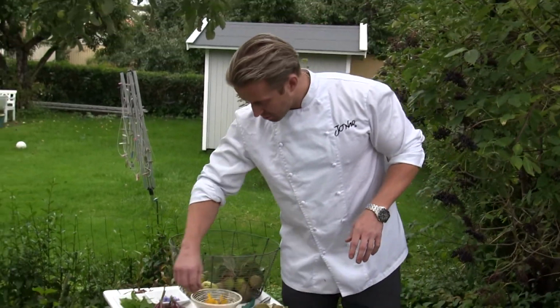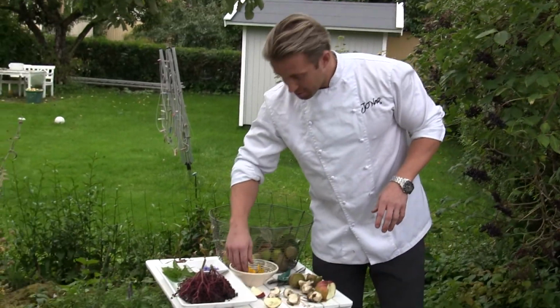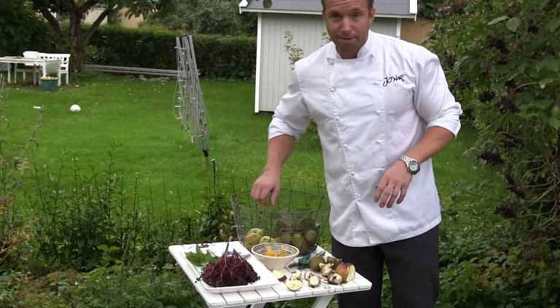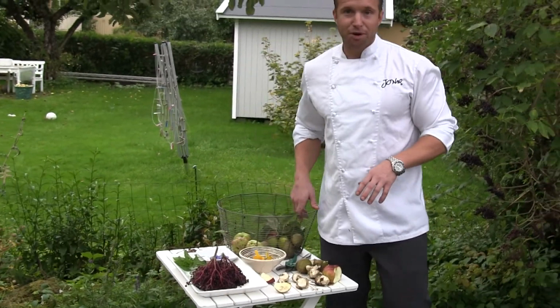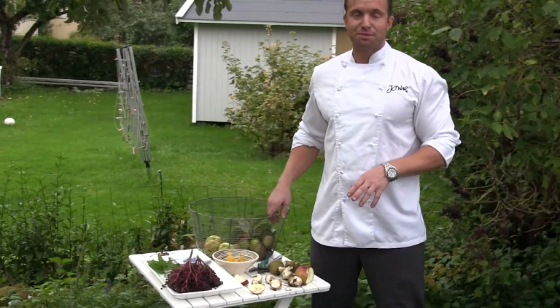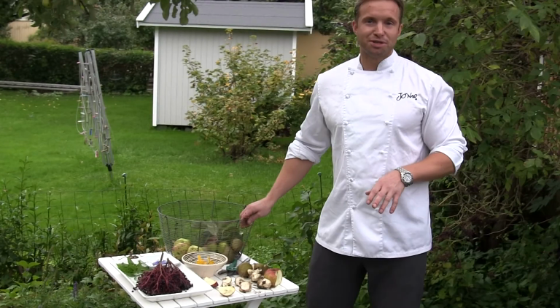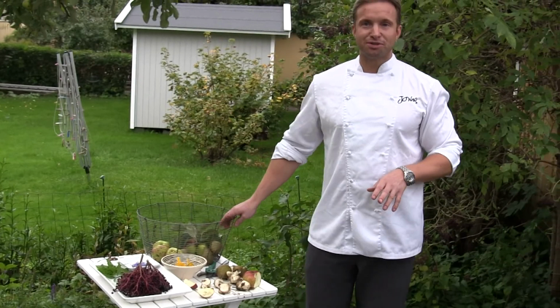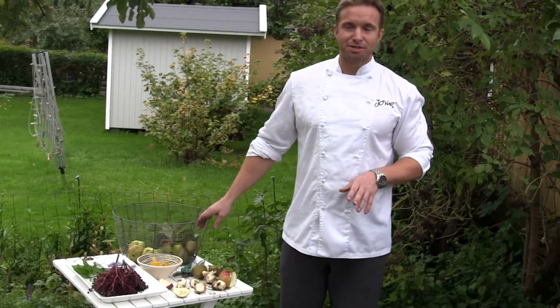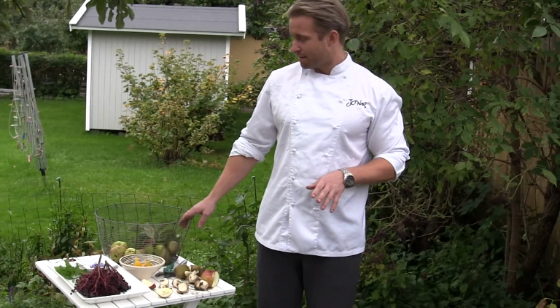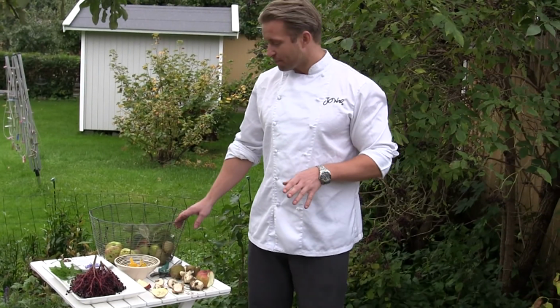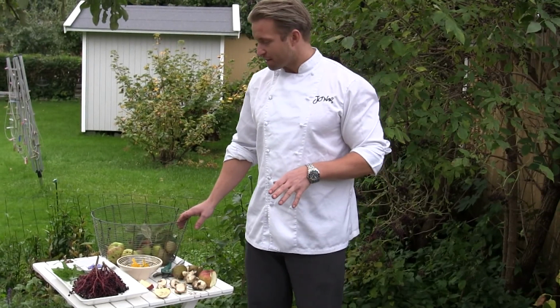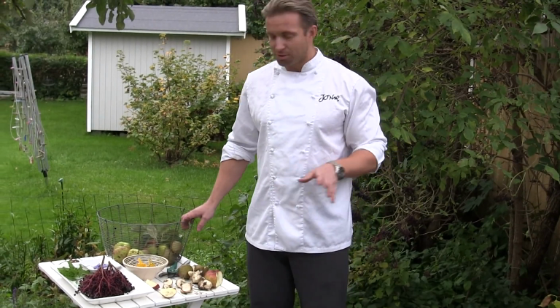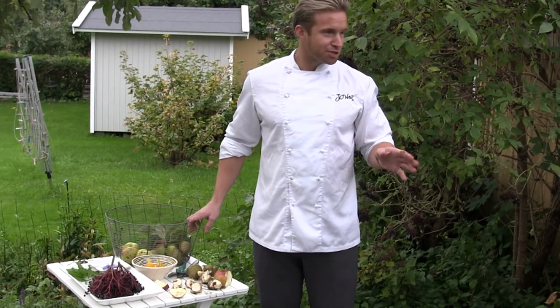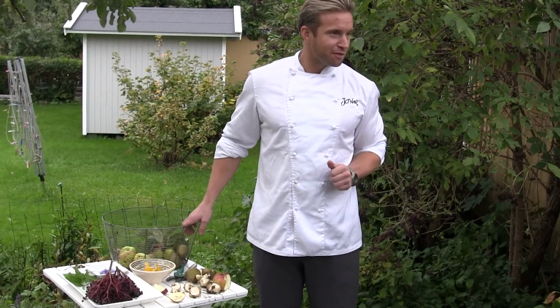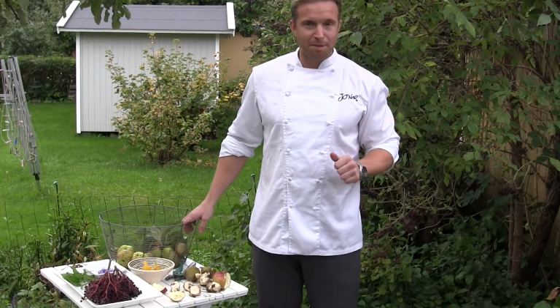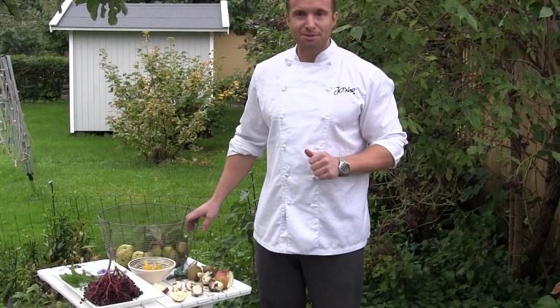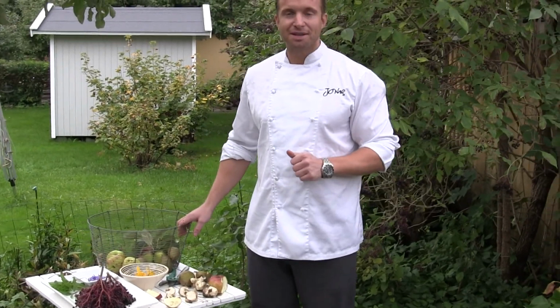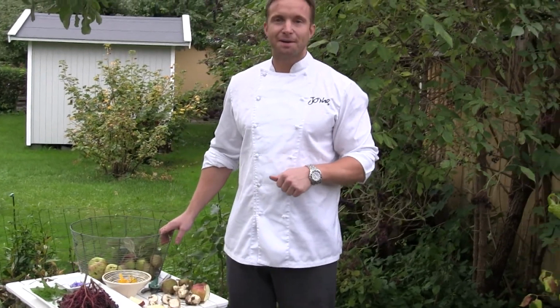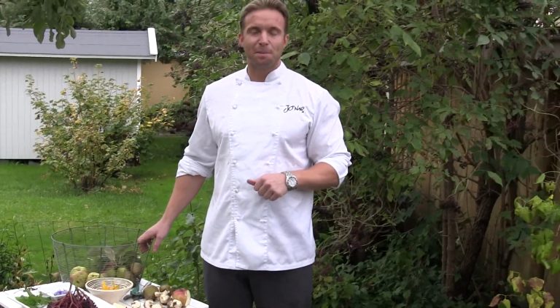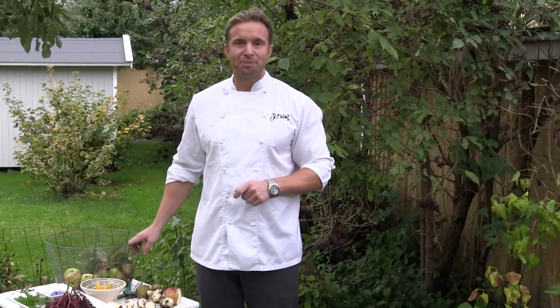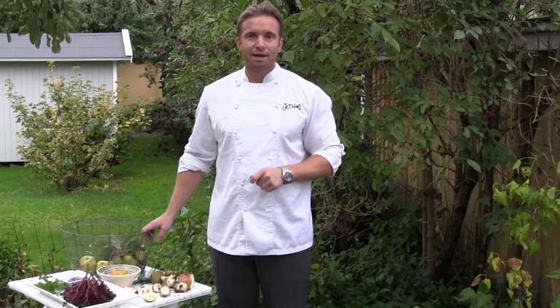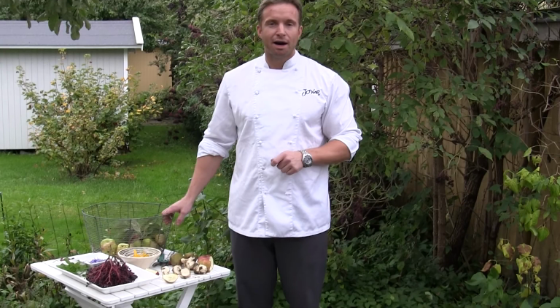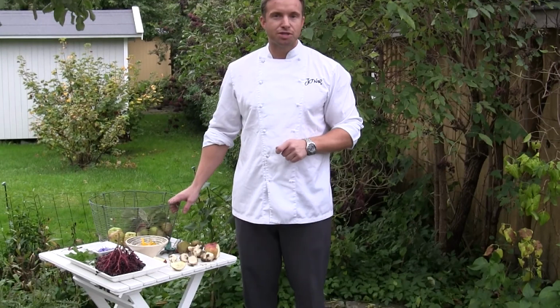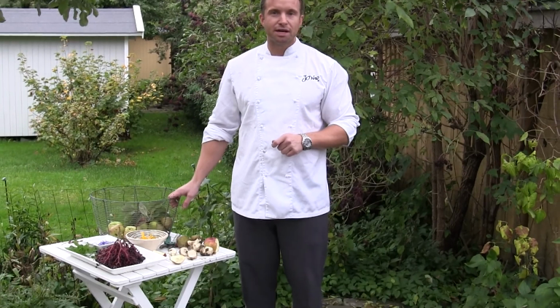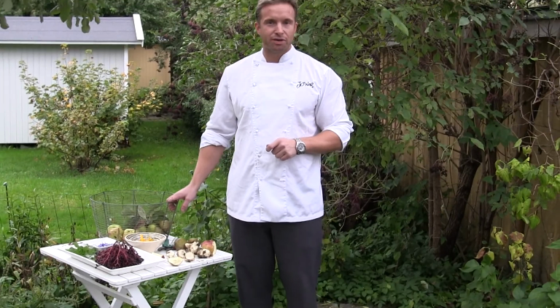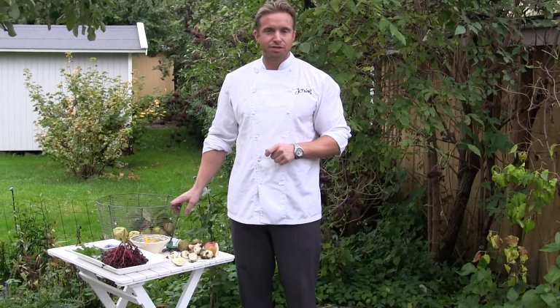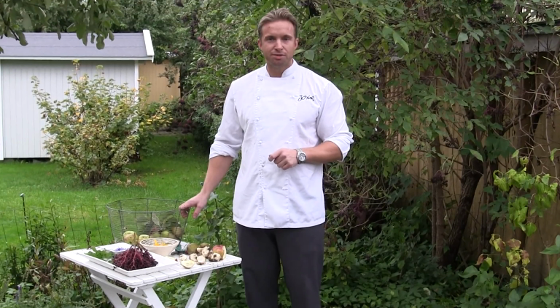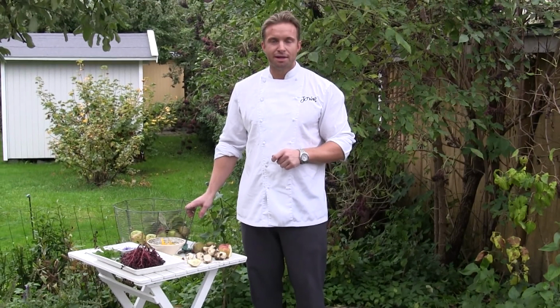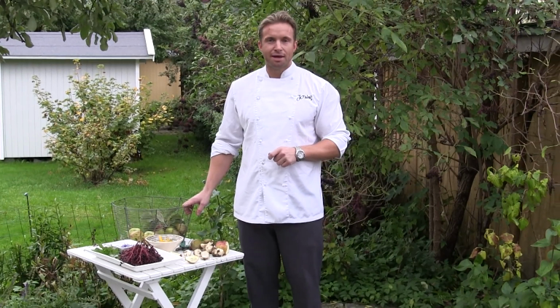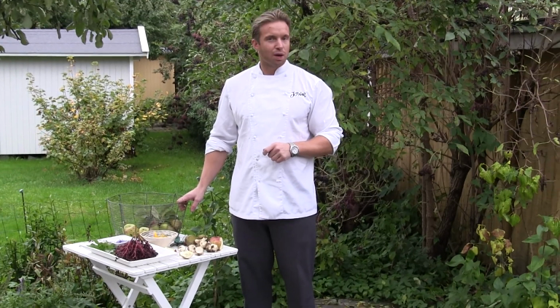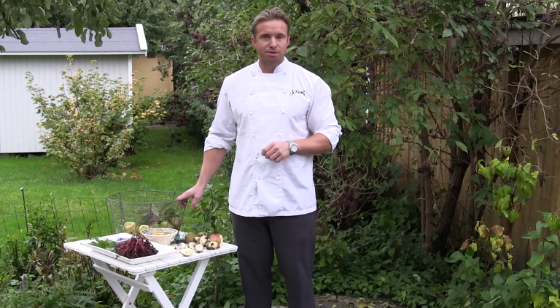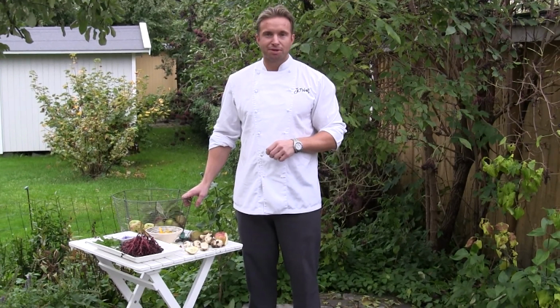So this is some of the products that we use in the restaurants. Thank you Josephine for helping me out. I hope to see you guys in the restaurant soon. And welcome to Stockholm.